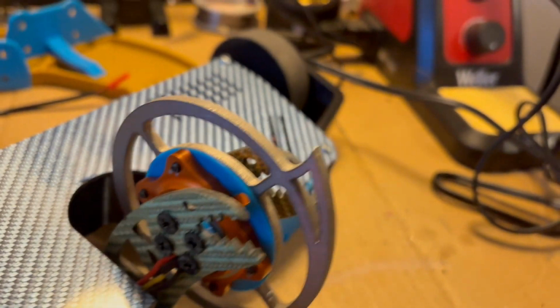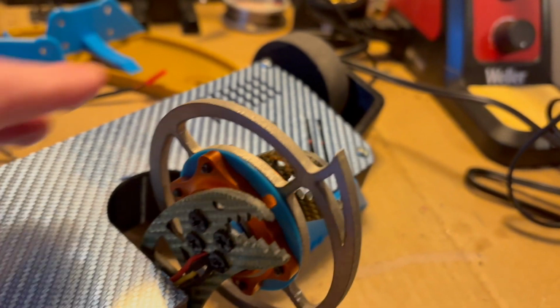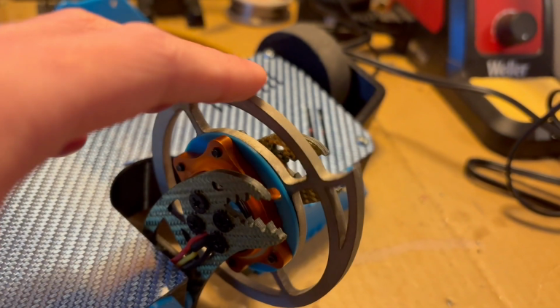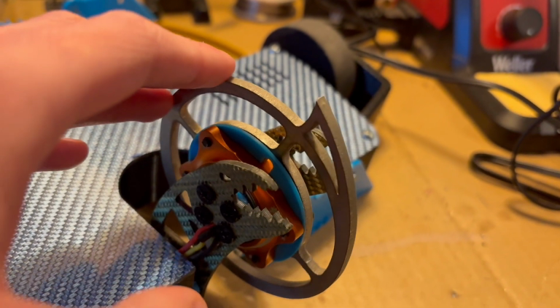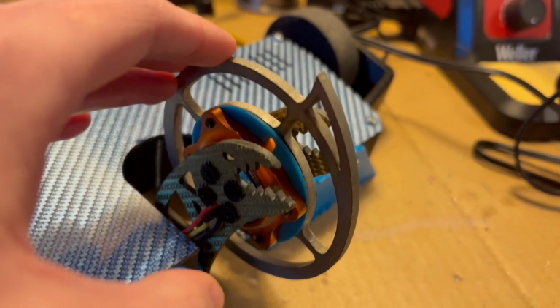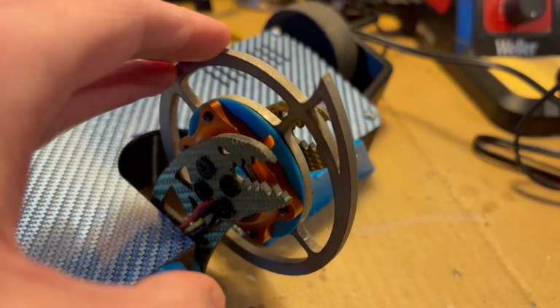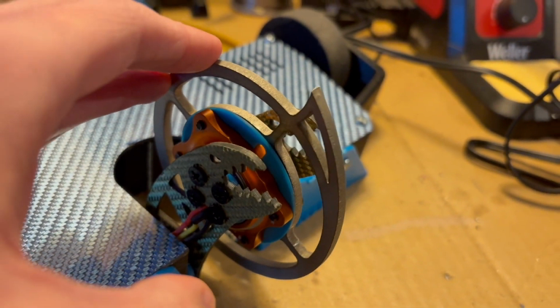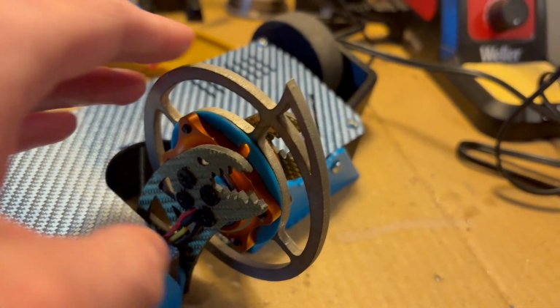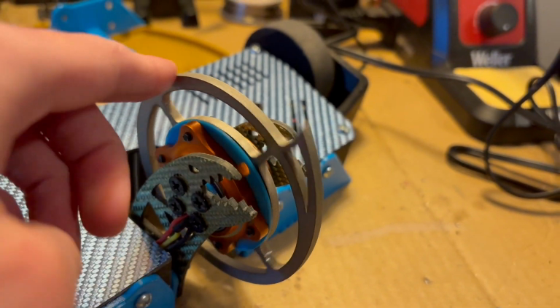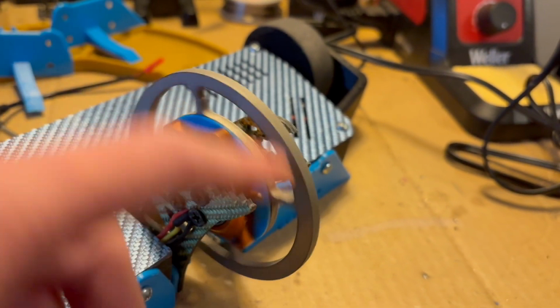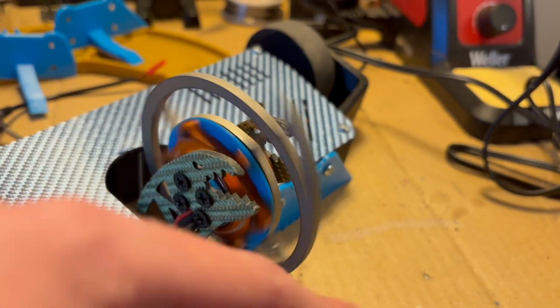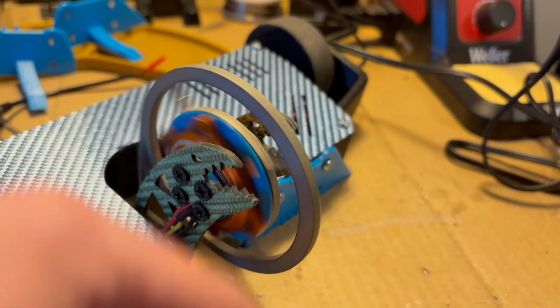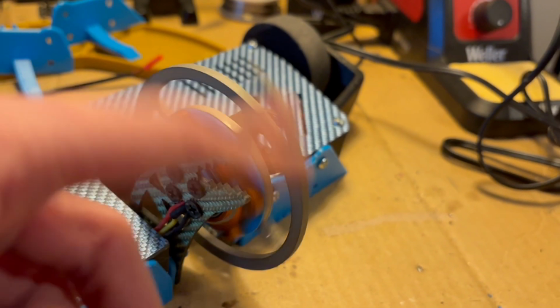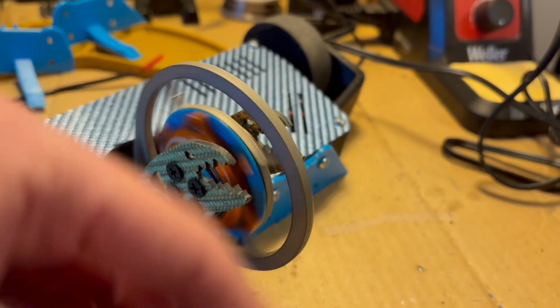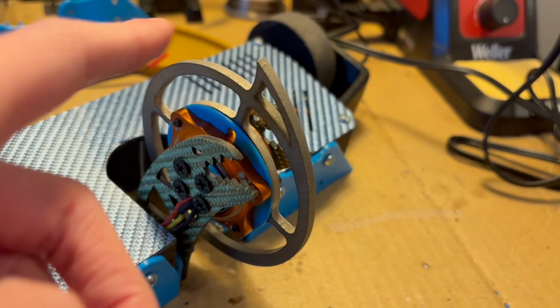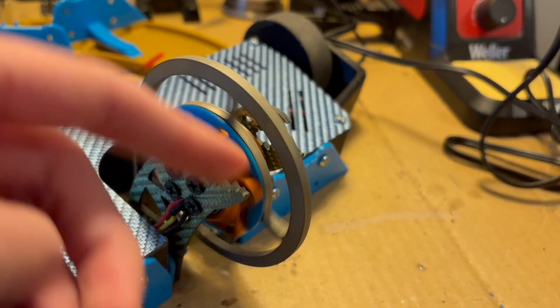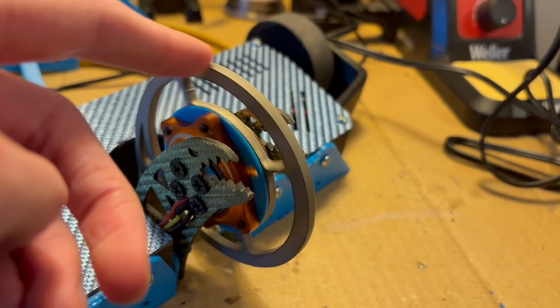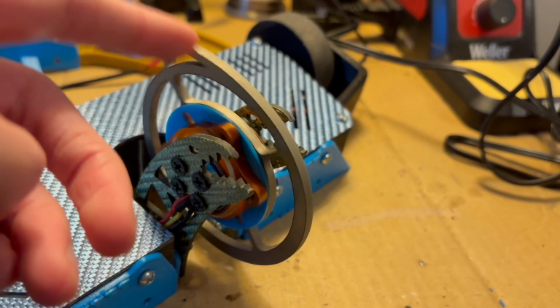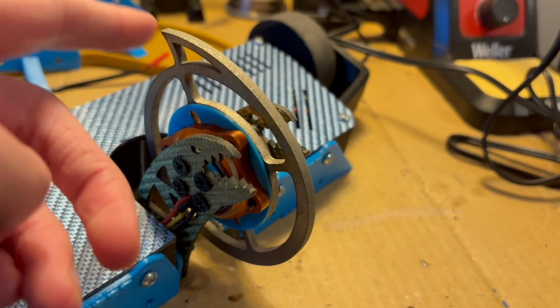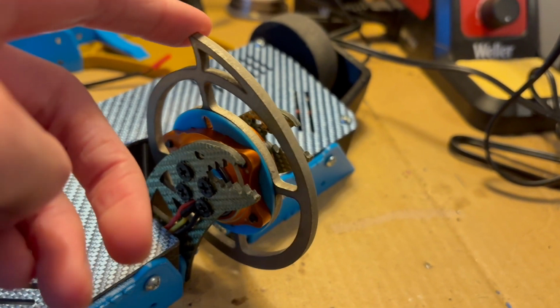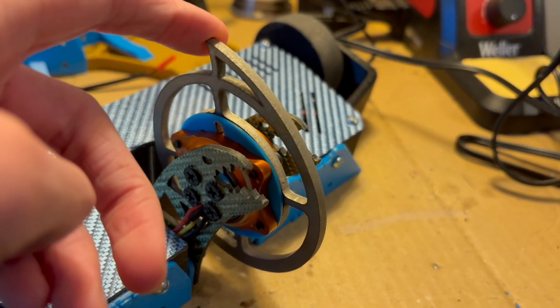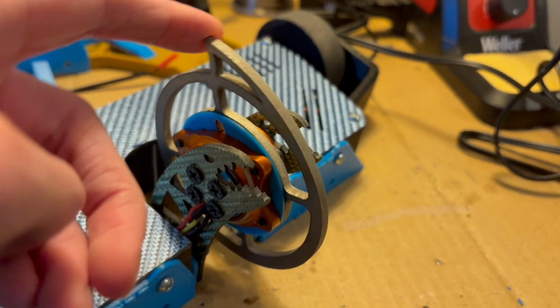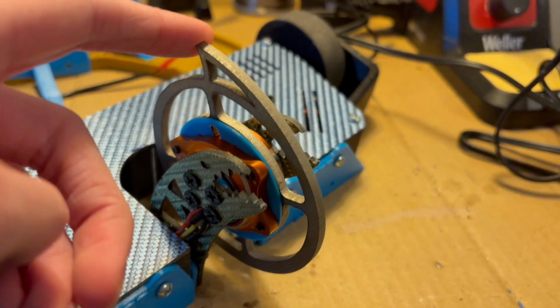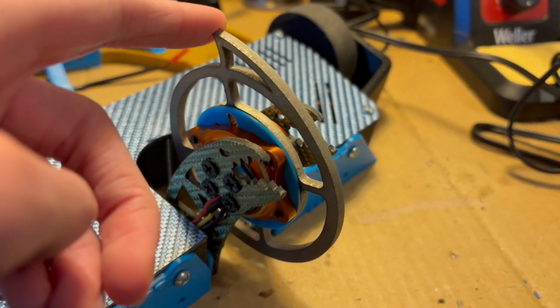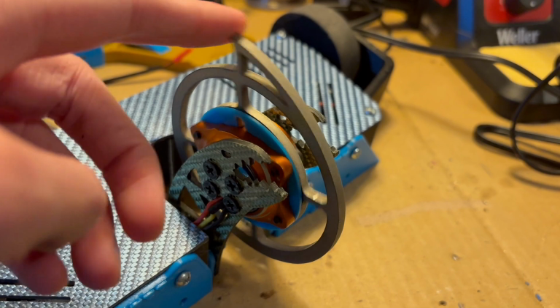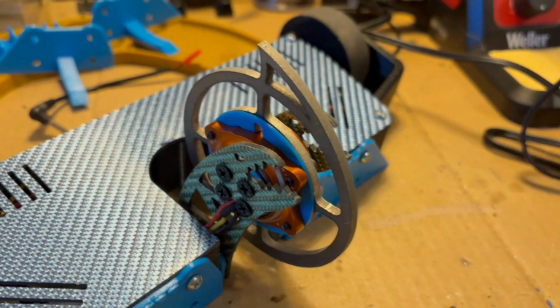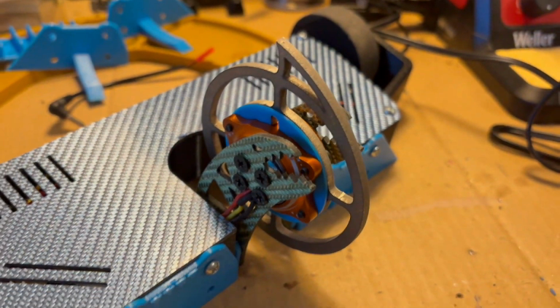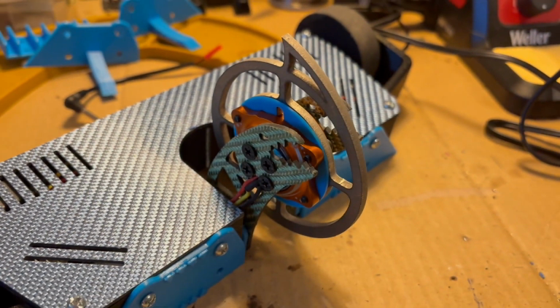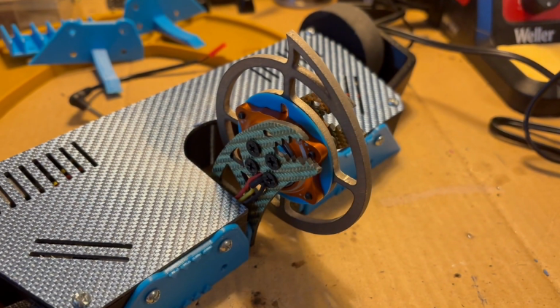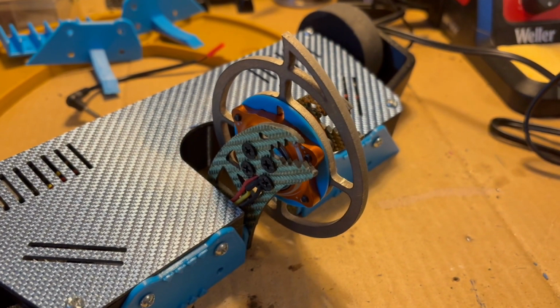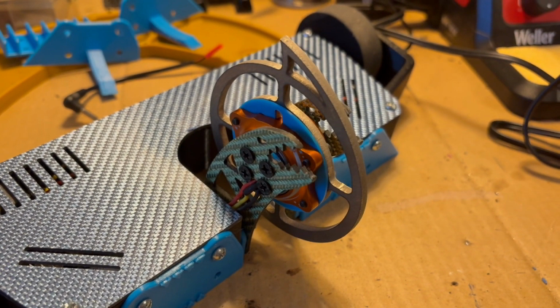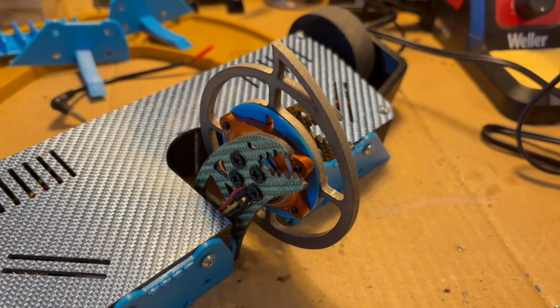This weapon can actually switch directions mid-fight so I can spin downward. This wasn't intentional — I just bought the wrong ESC. But I'm just going to run it for this event, because I think that could do some interesting things.